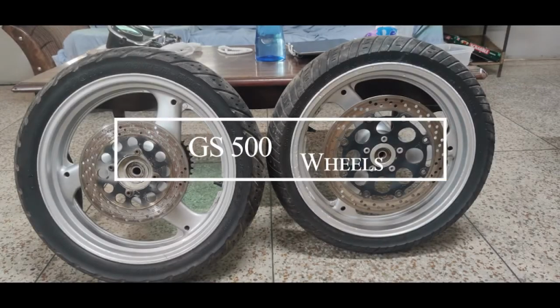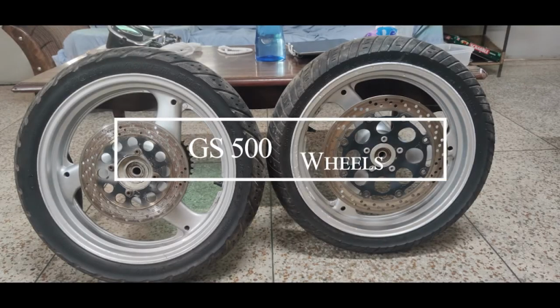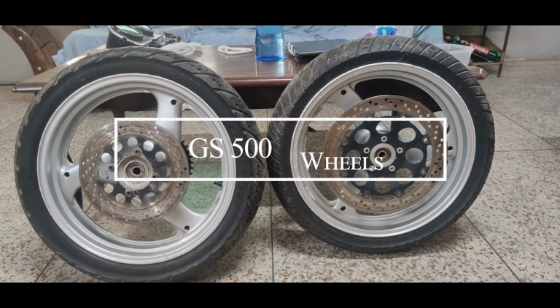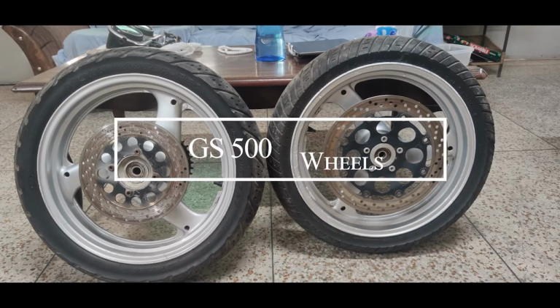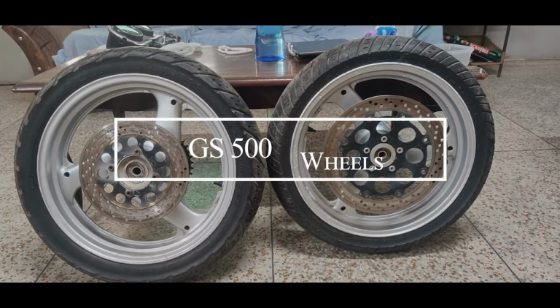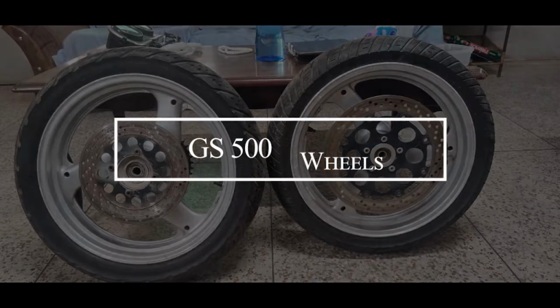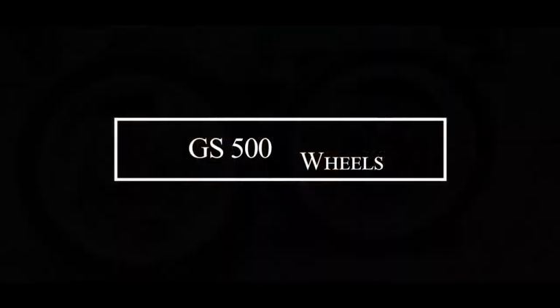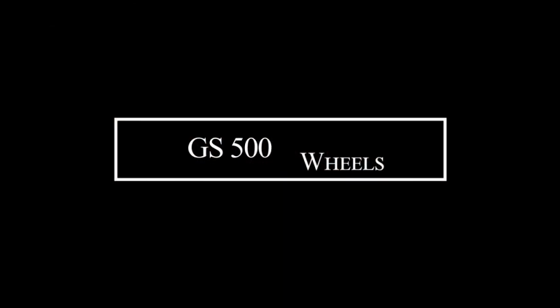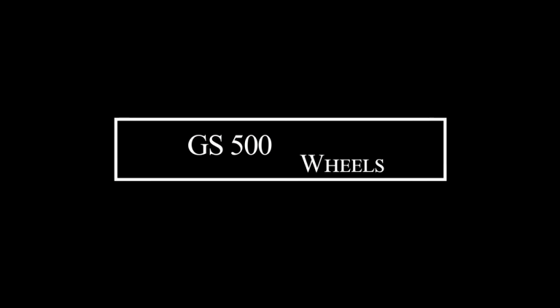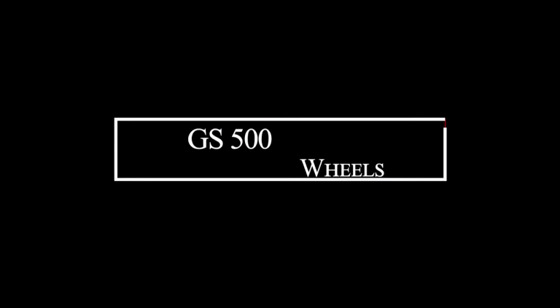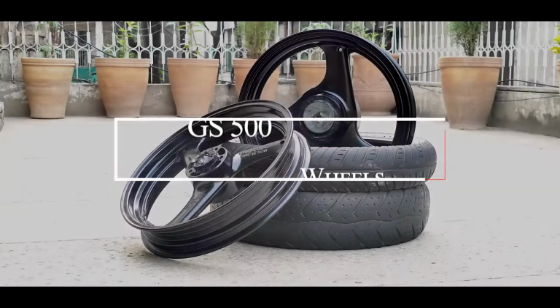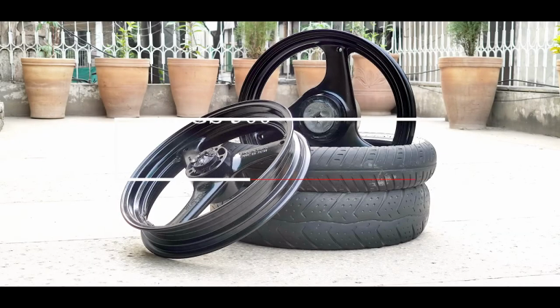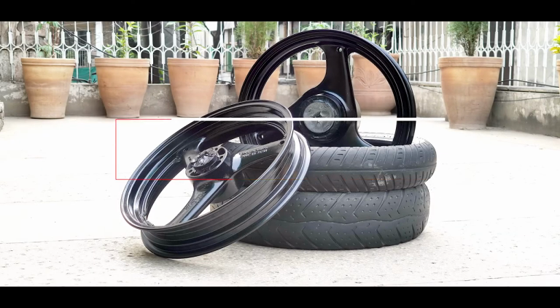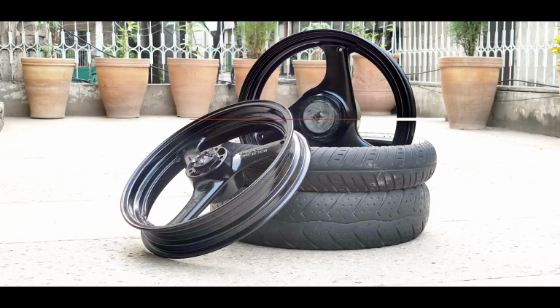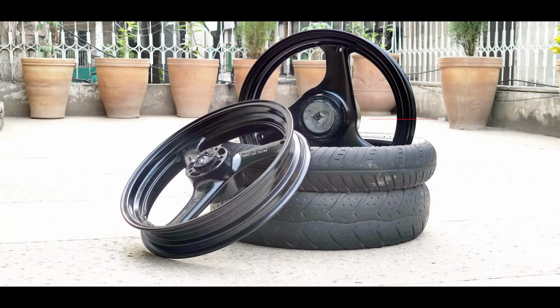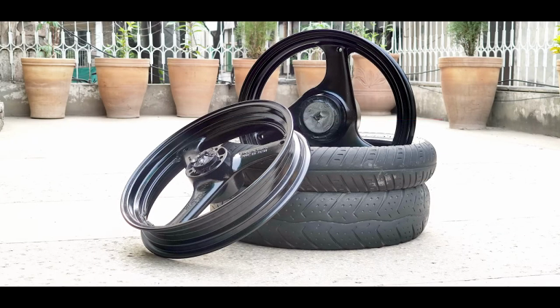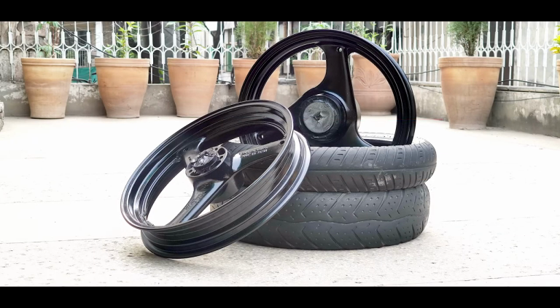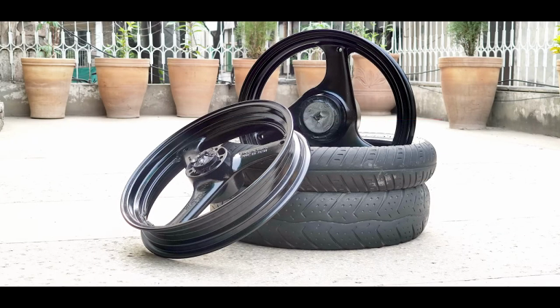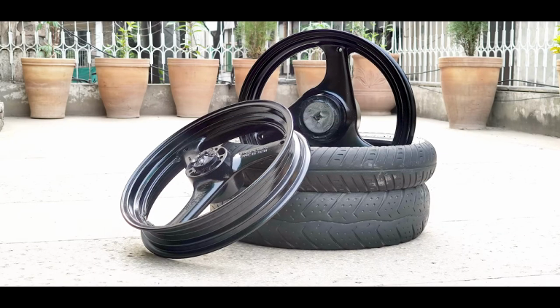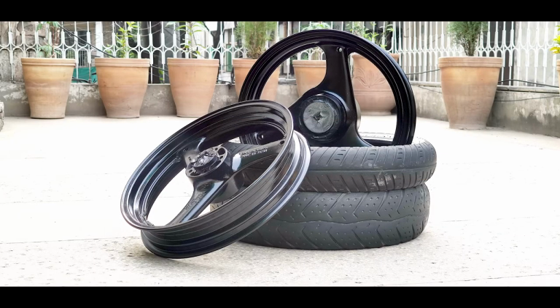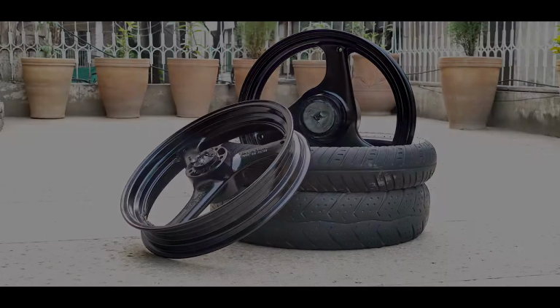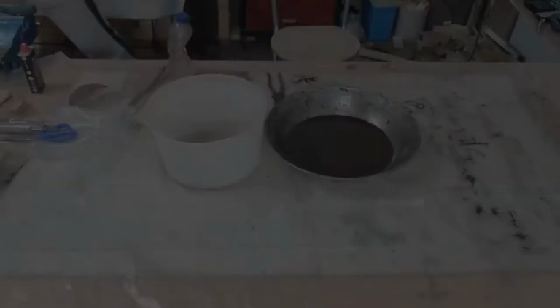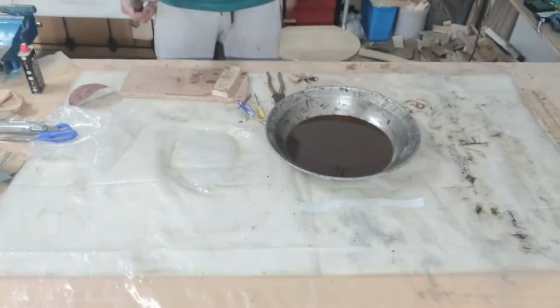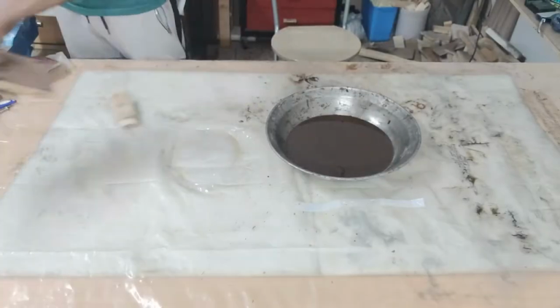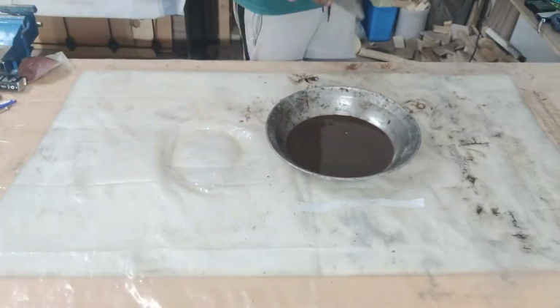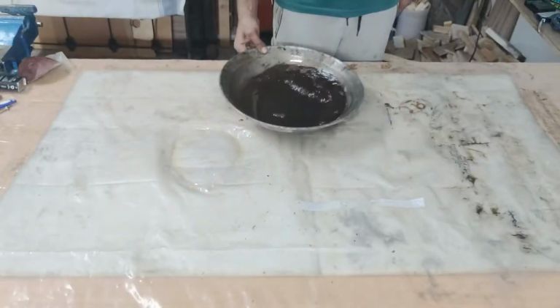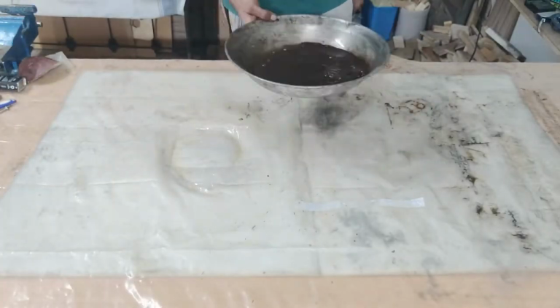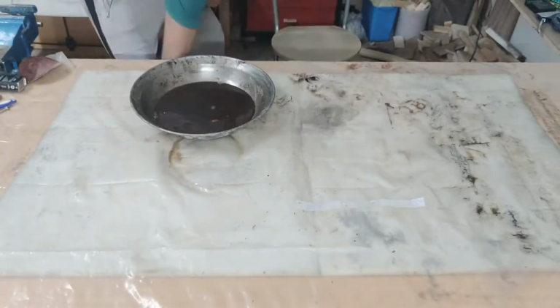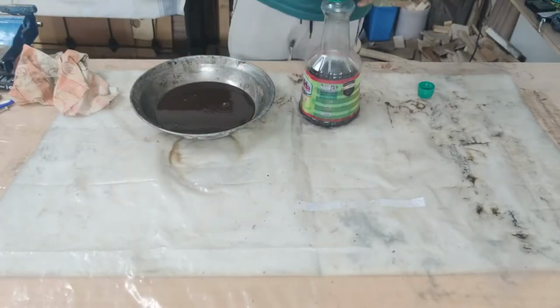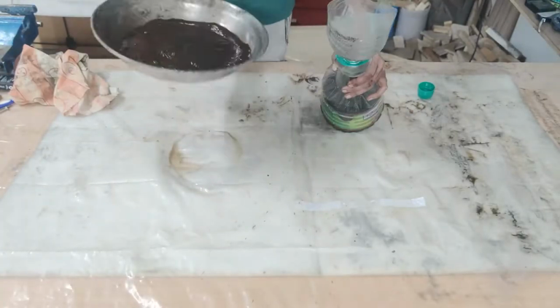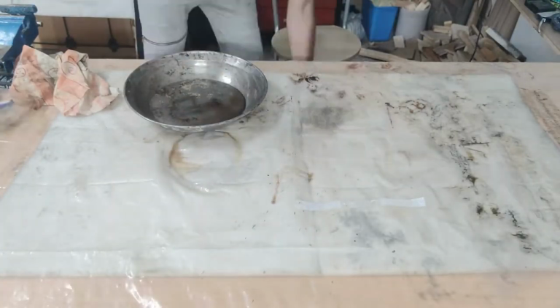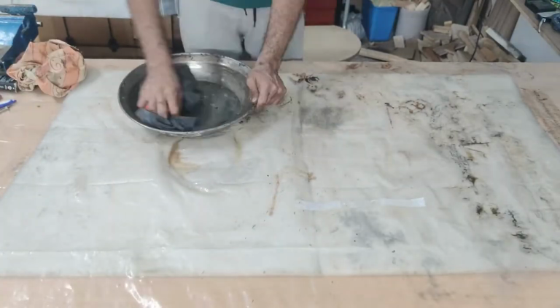Hey everyone, this is the episode where I show you how I changed the bearings on these wheels and painted them. Of course it was my first time doing both these things, so you will see a haphazard process with a bunch of mistakes.